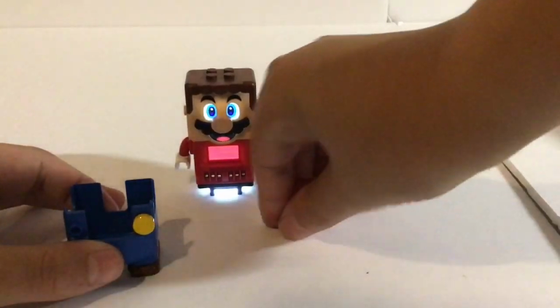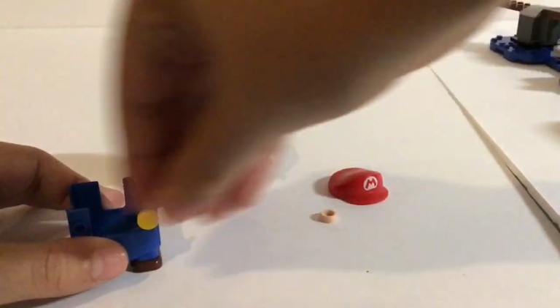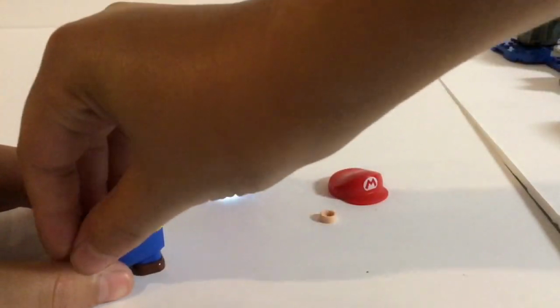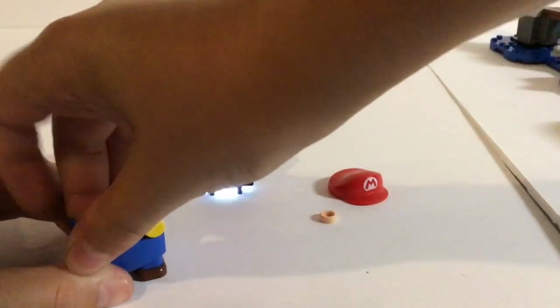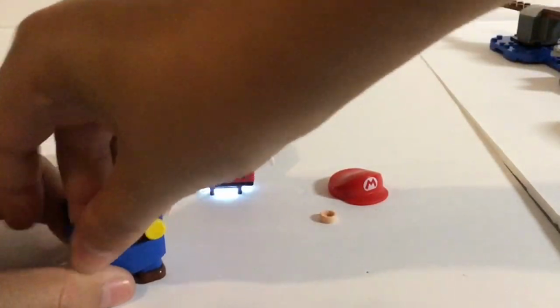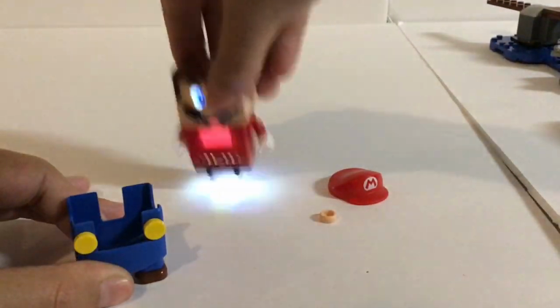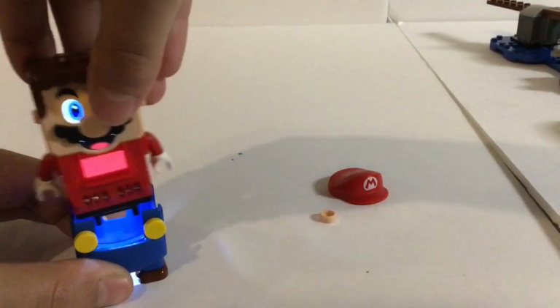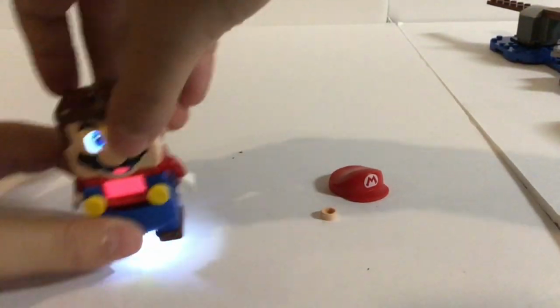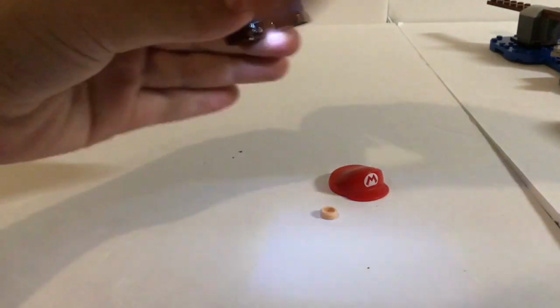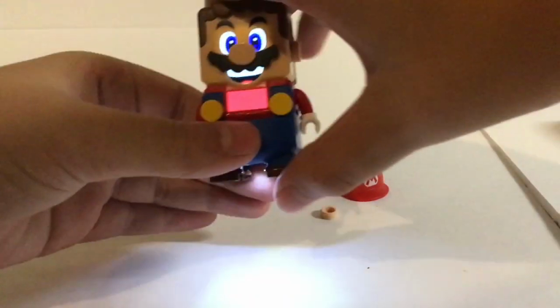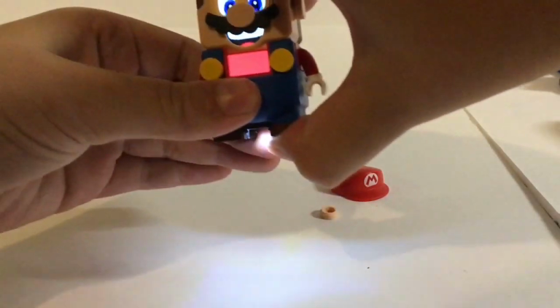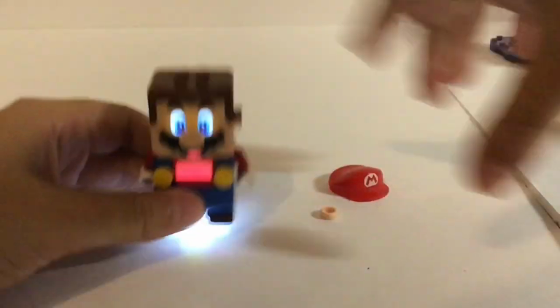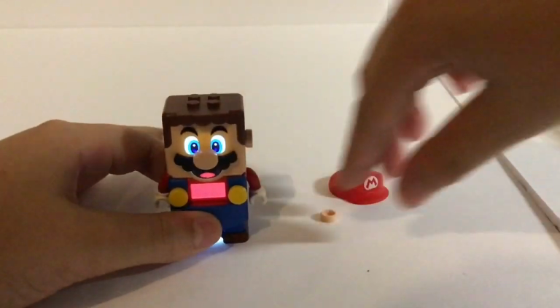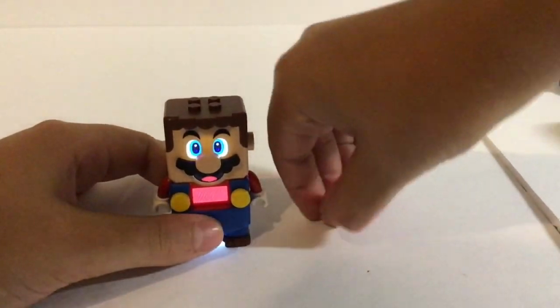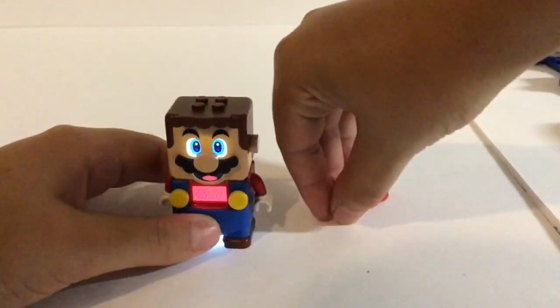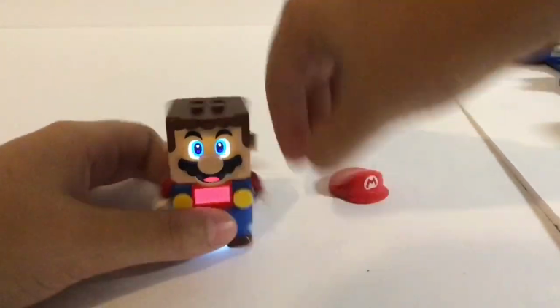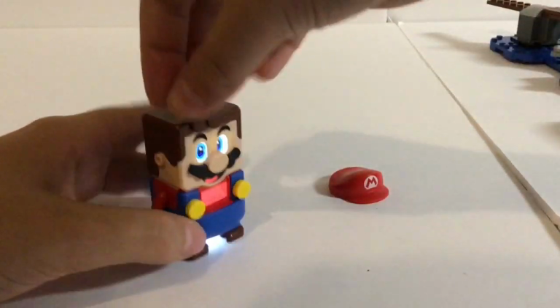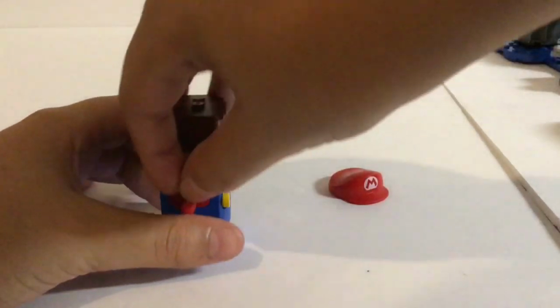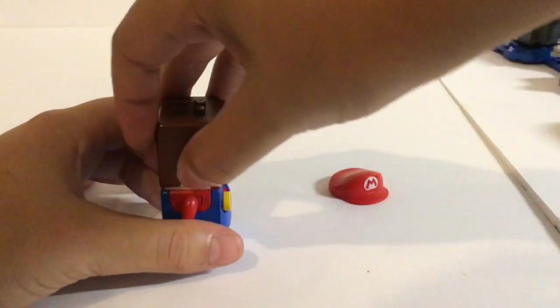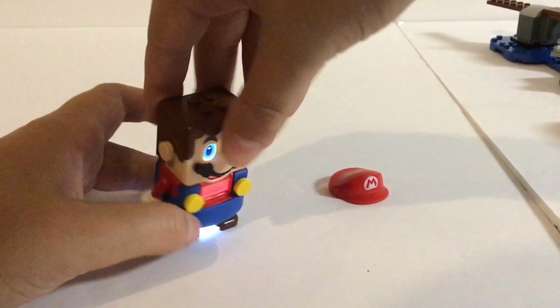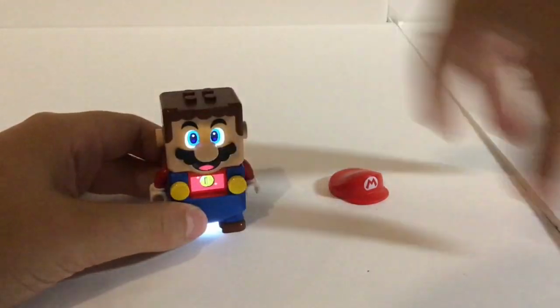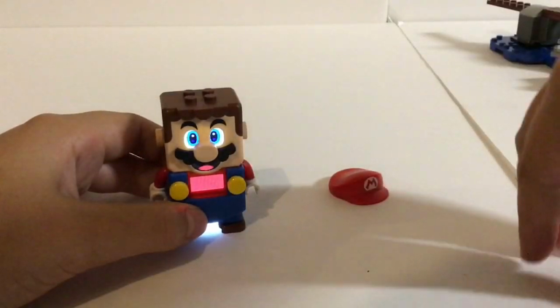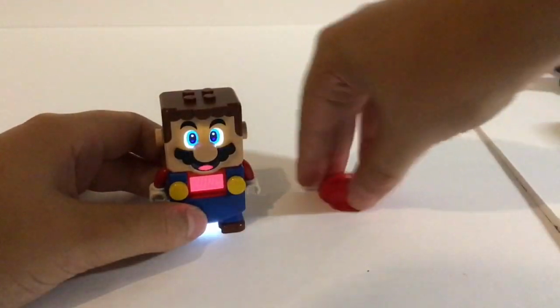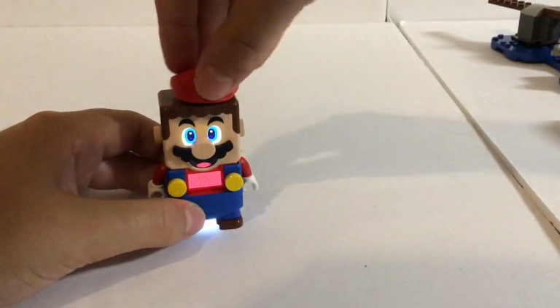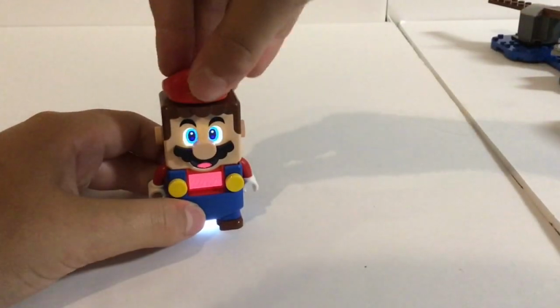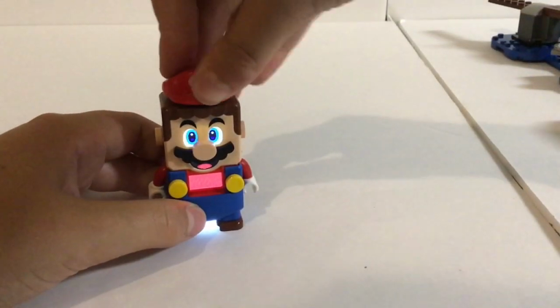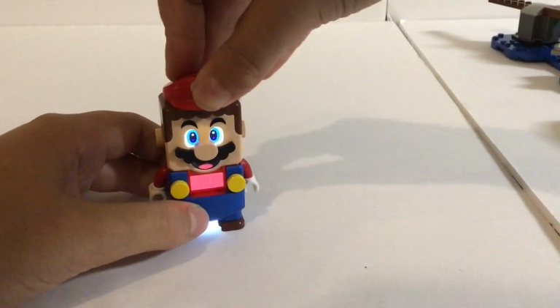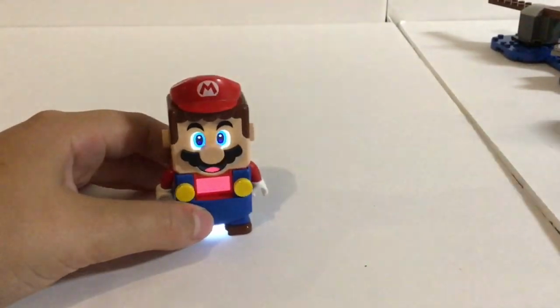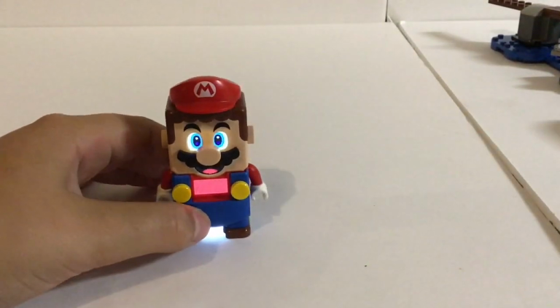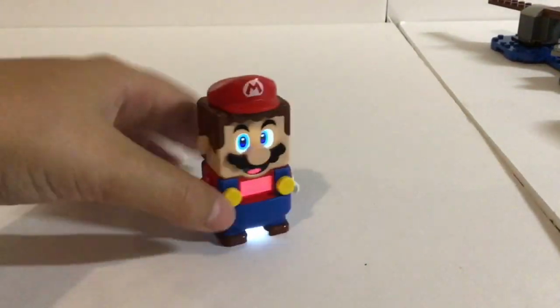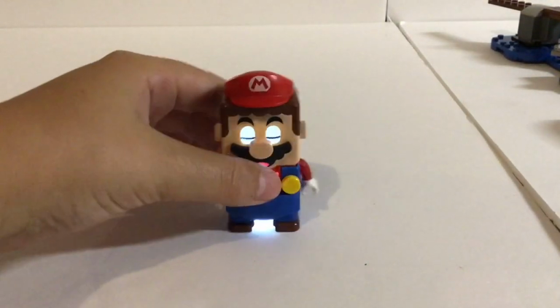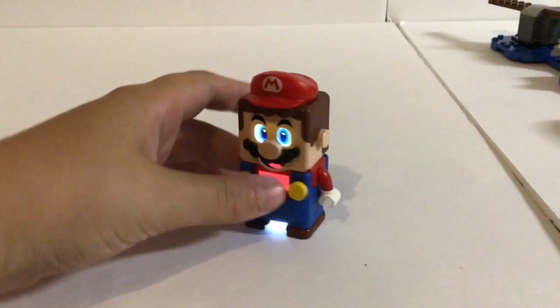If you put those back together real quick — so basically what you do is you just slide Mario into there, put on his ears, and that's how you put together Mario.